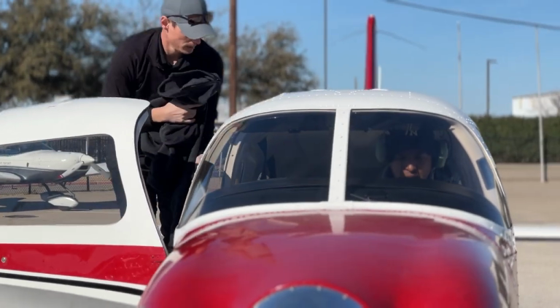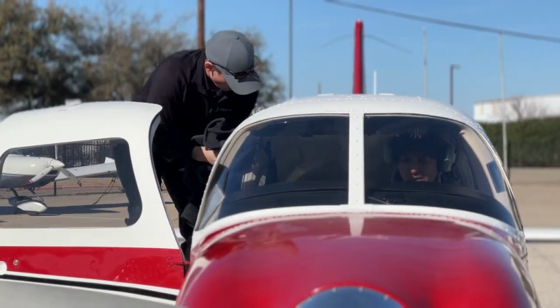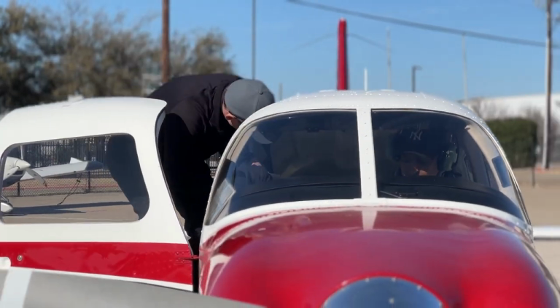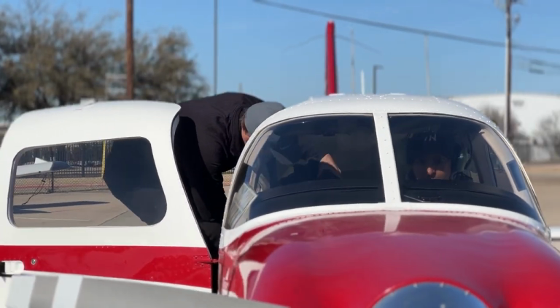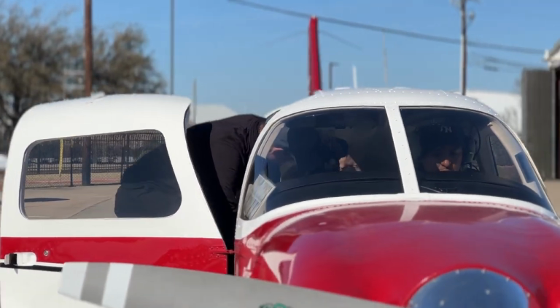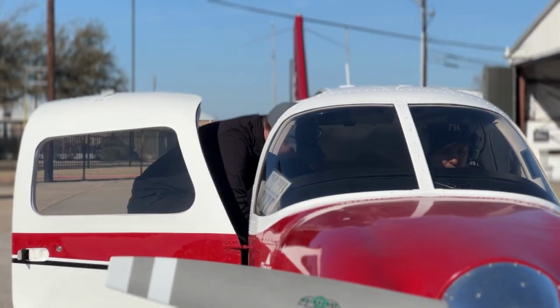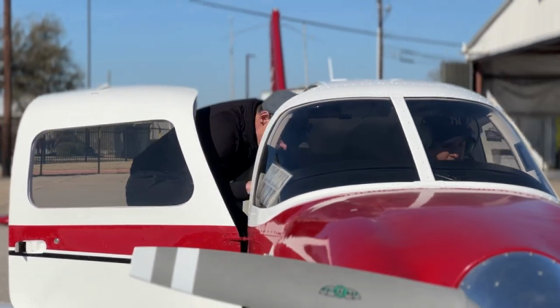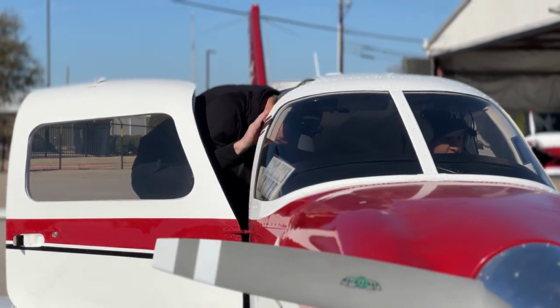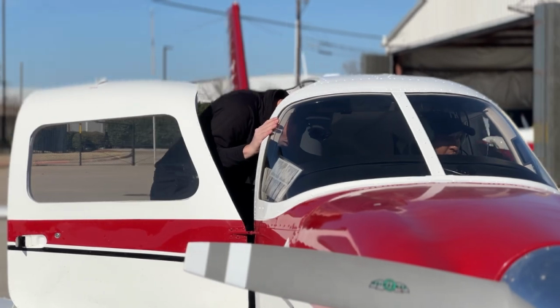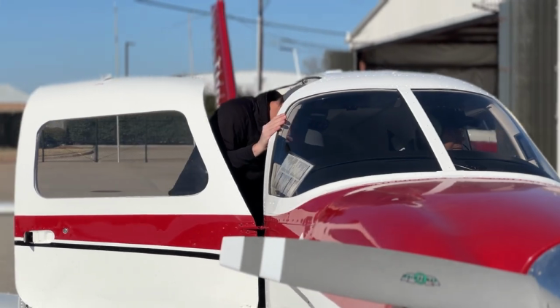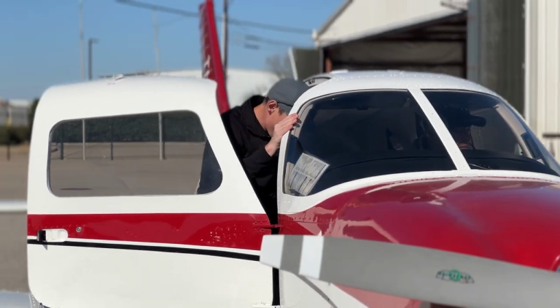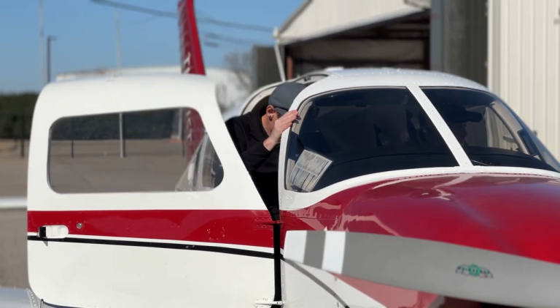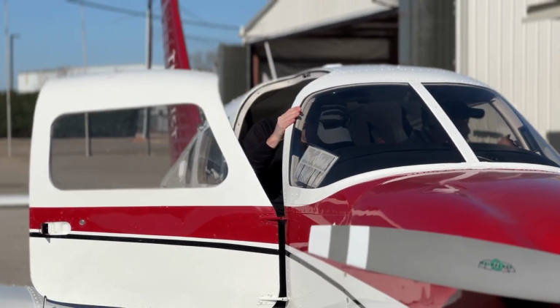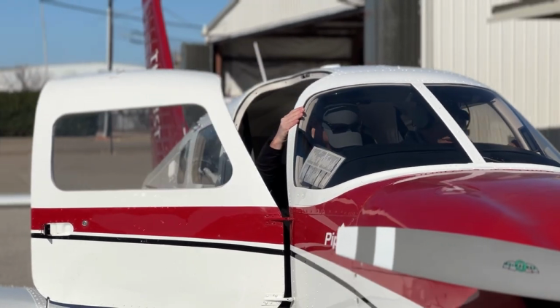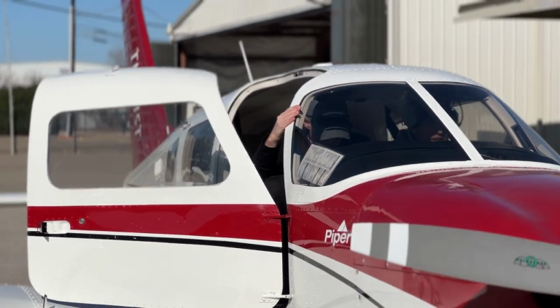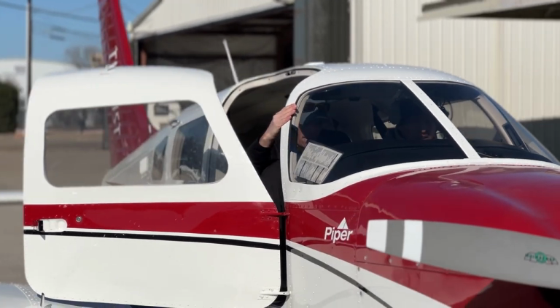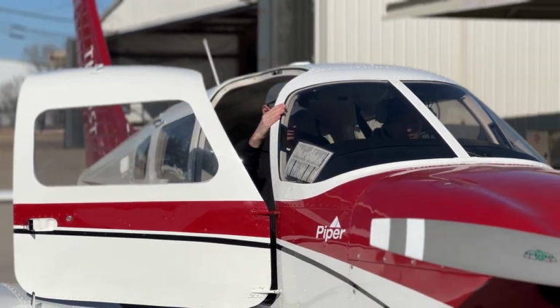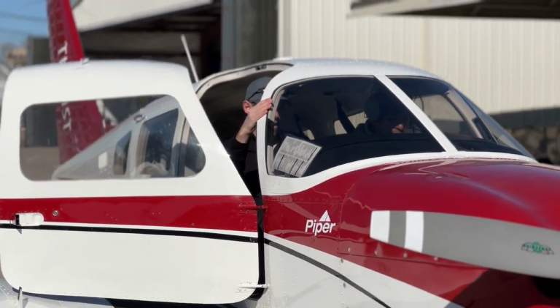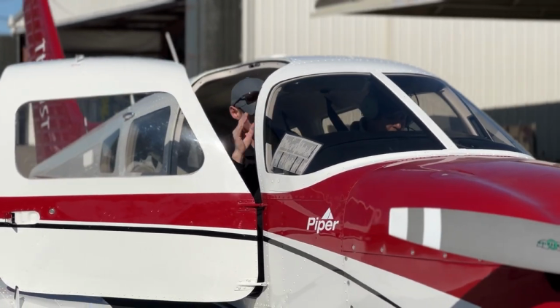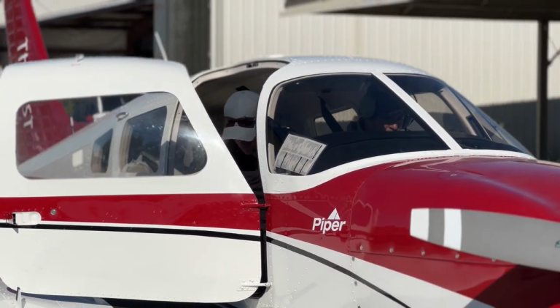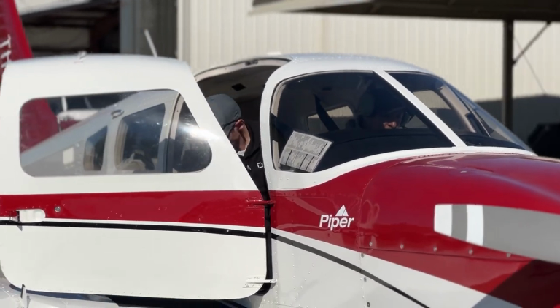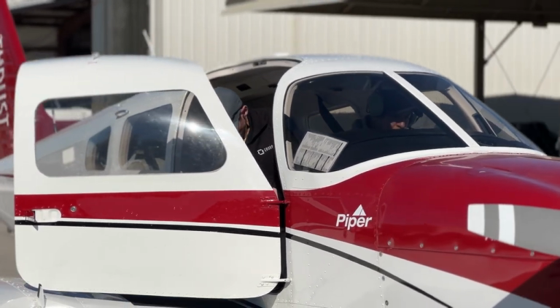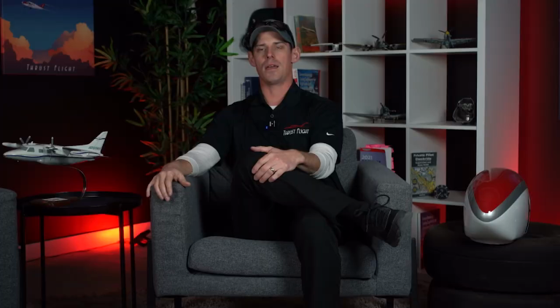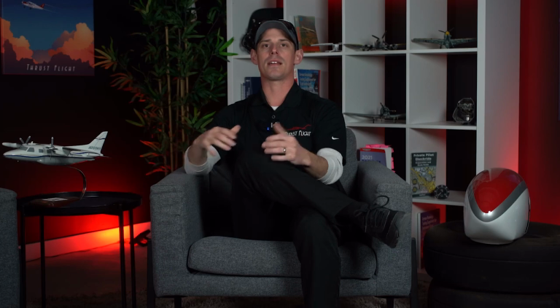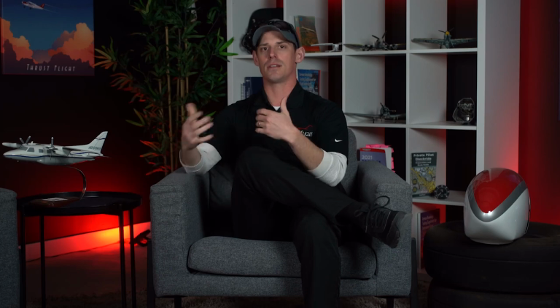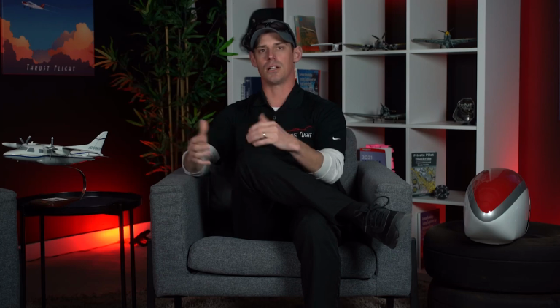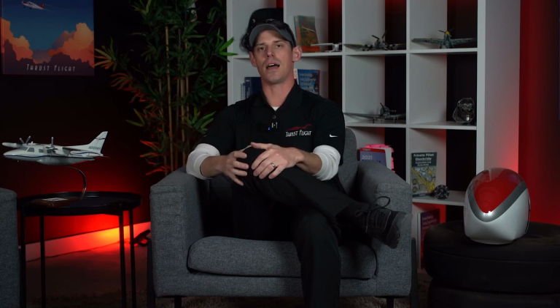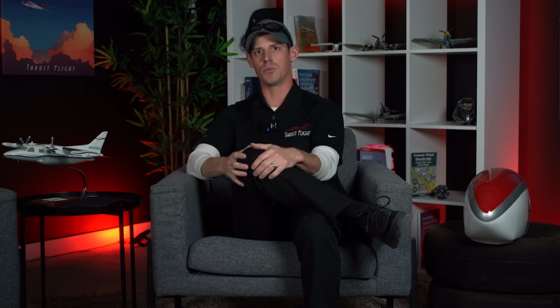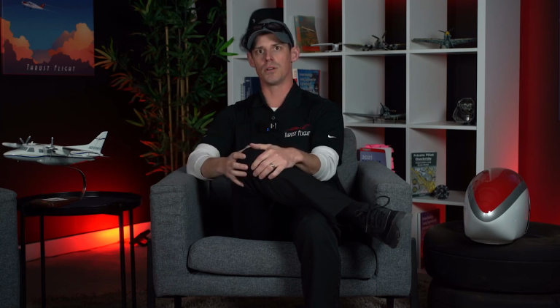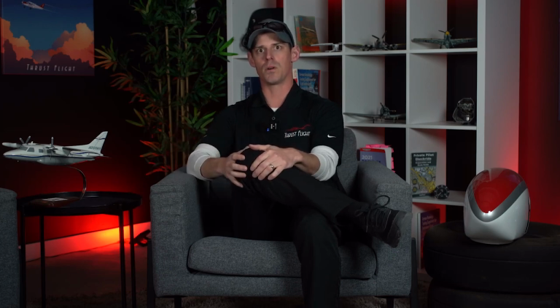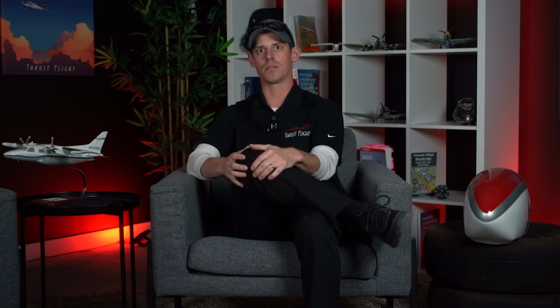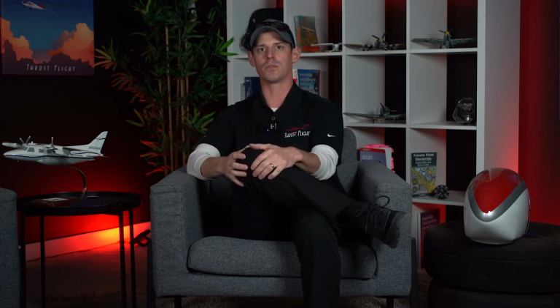The airplane is a terrible classroom, so if we can break that information down on the ground in the classroom before we ever hop in the plane, it makes that transition a lot smoother for the student.